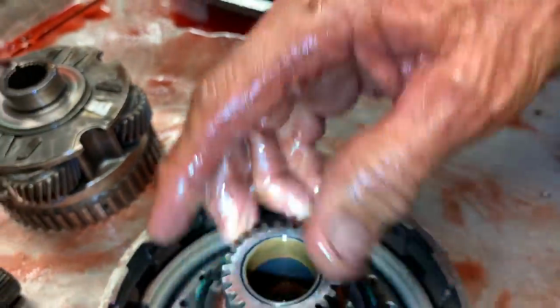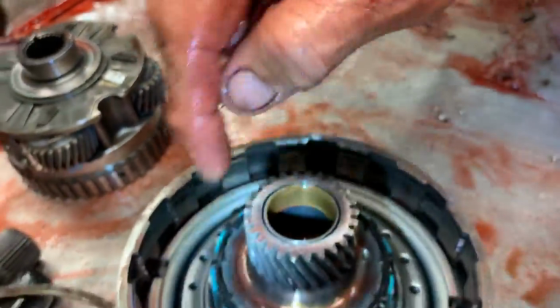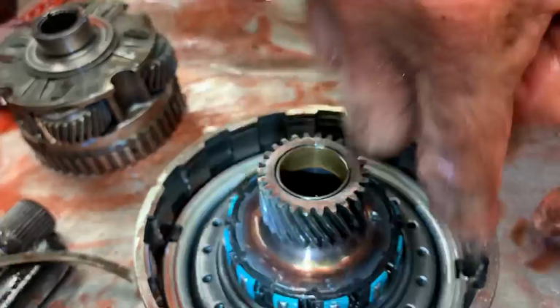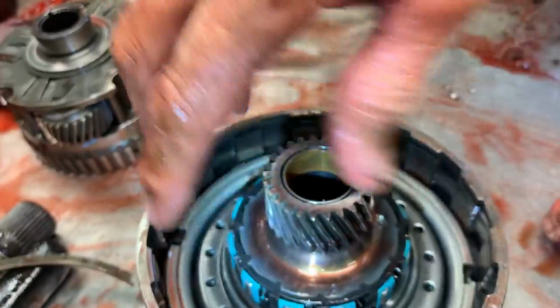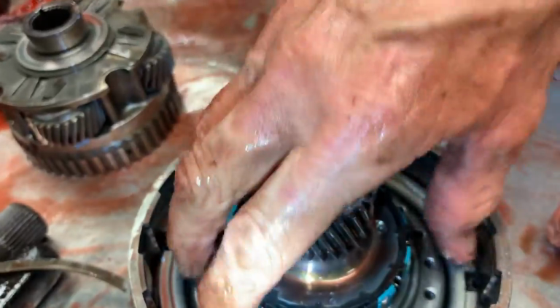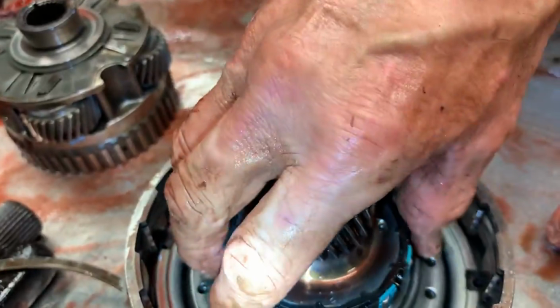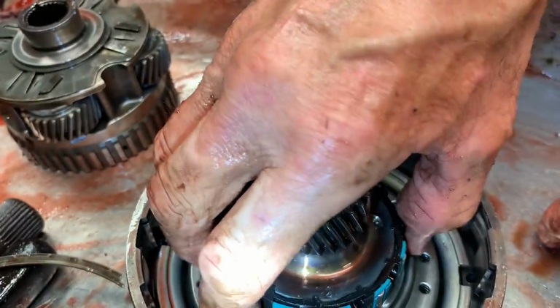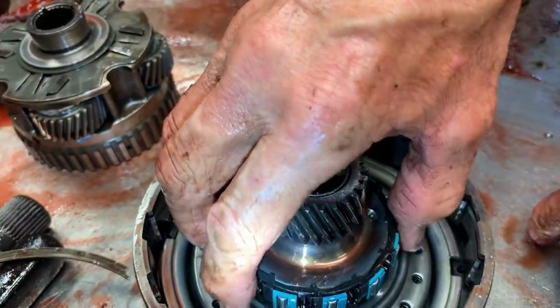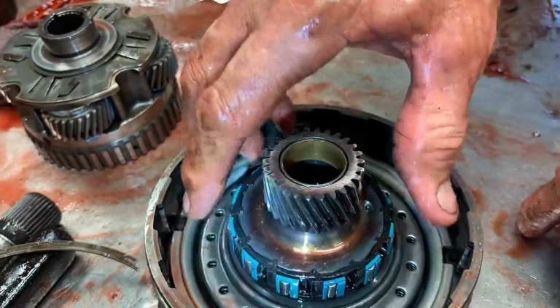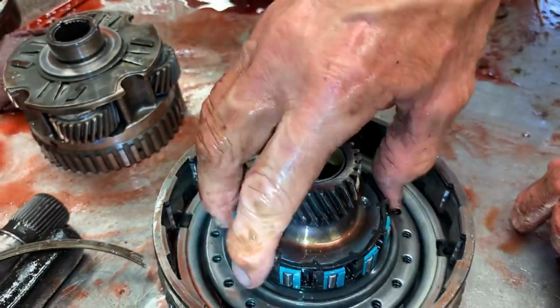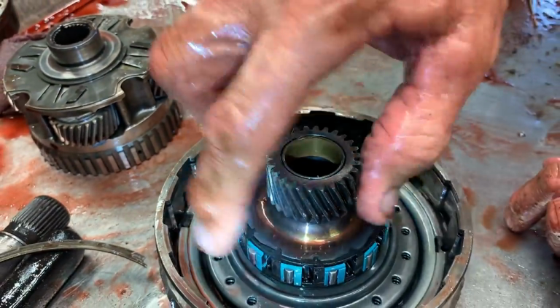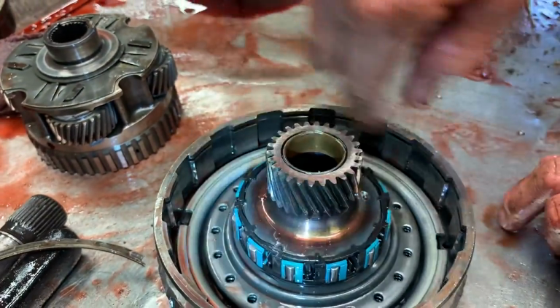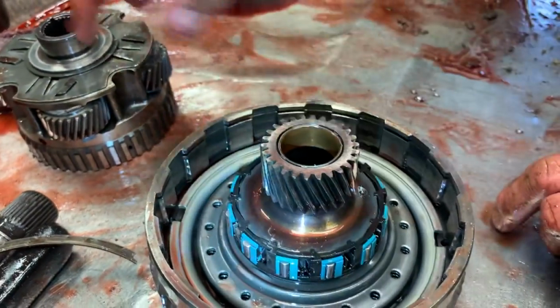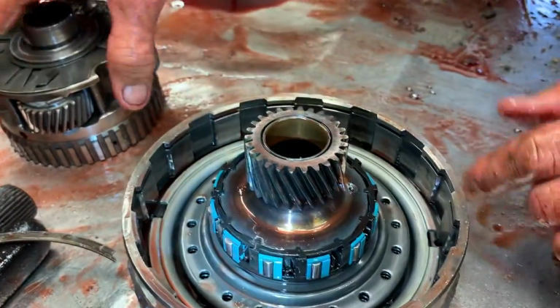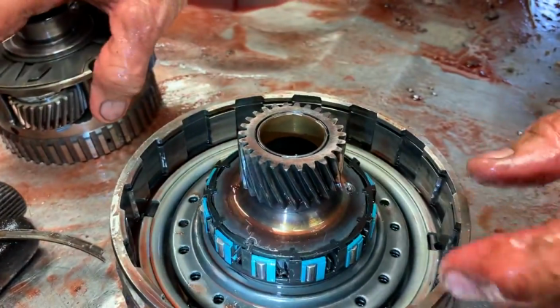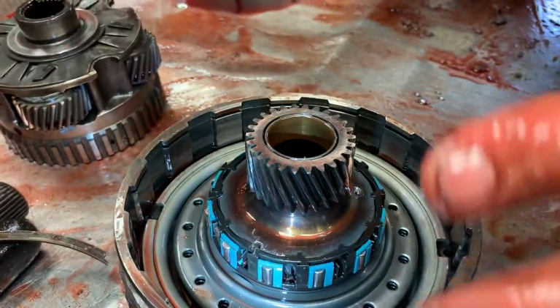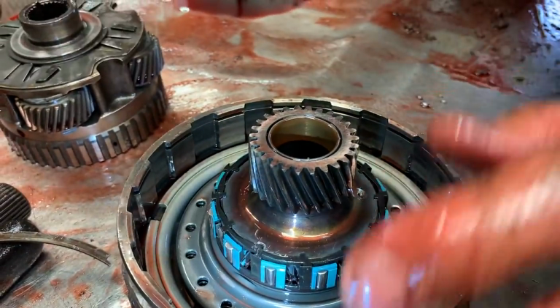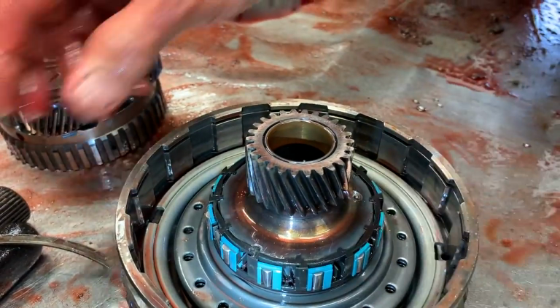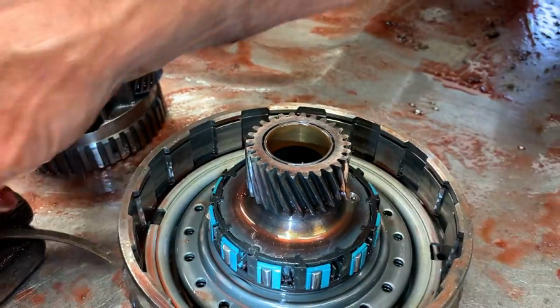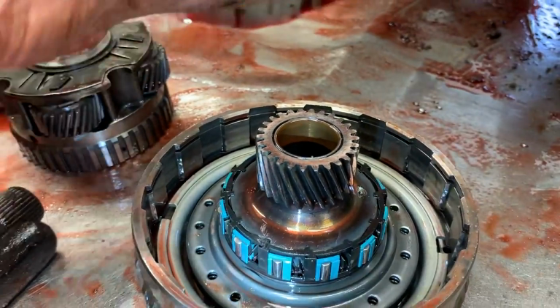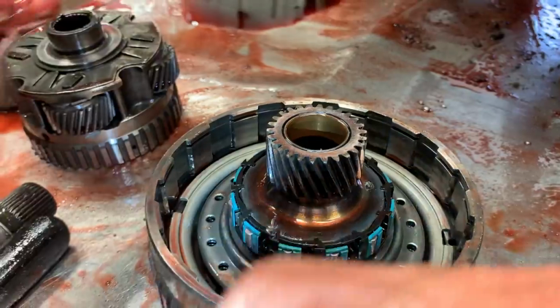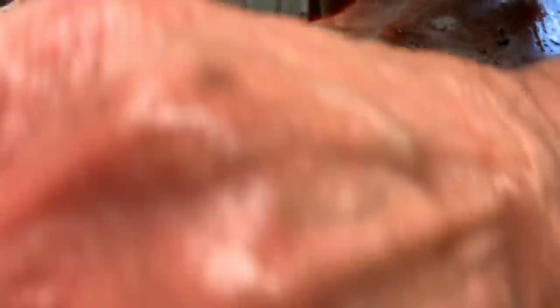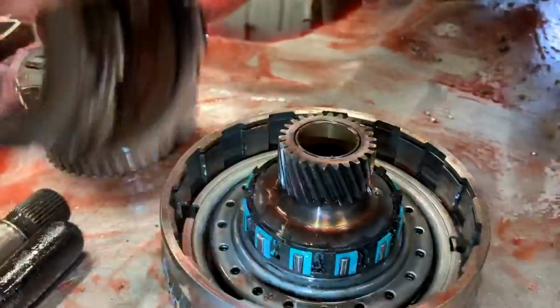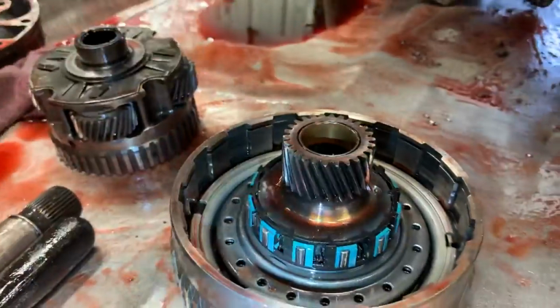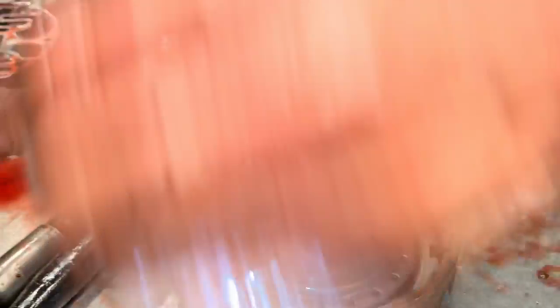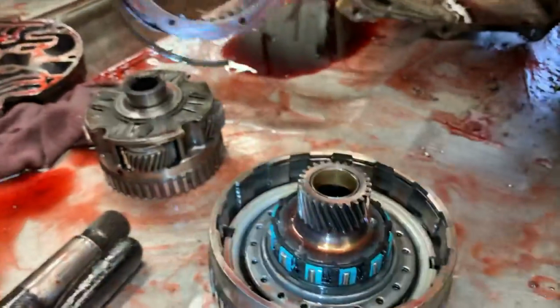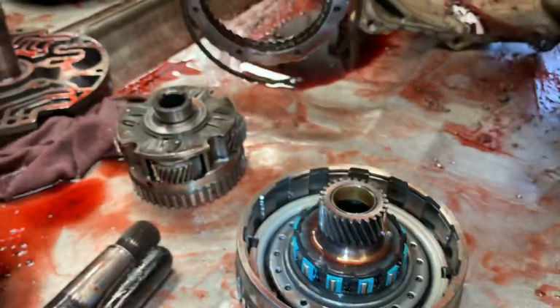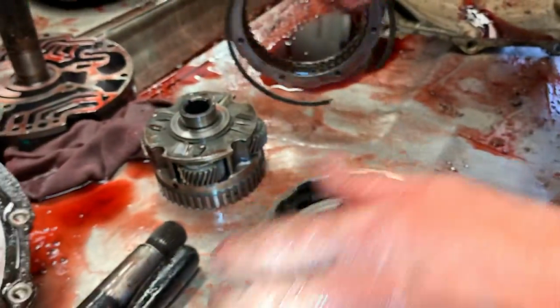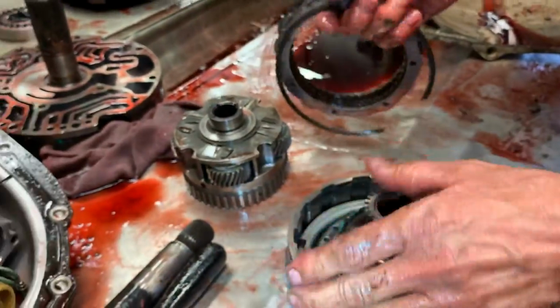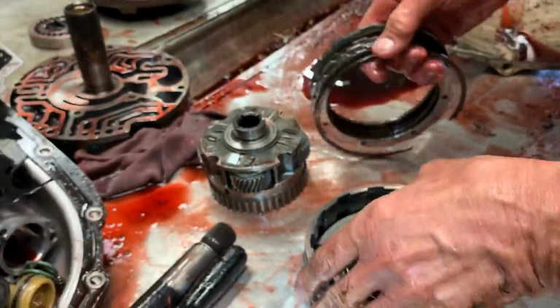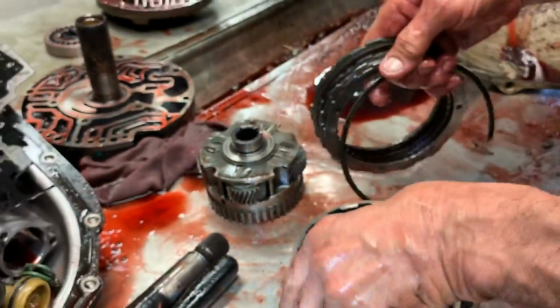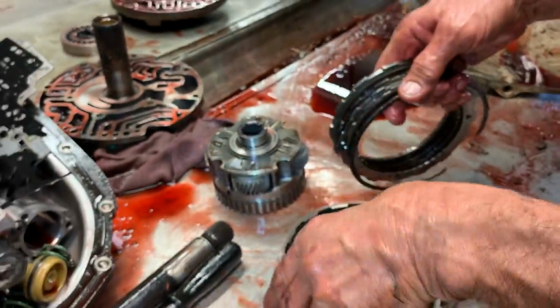They've changed this sprag assembly up multiple times right here. So anytime you go changing parts on these units, you better be careful — this is one of the ones that will get you.